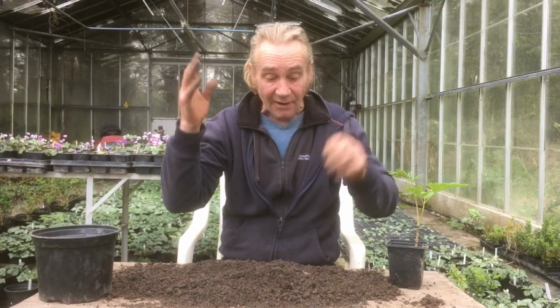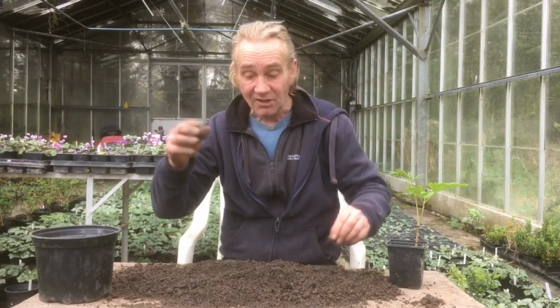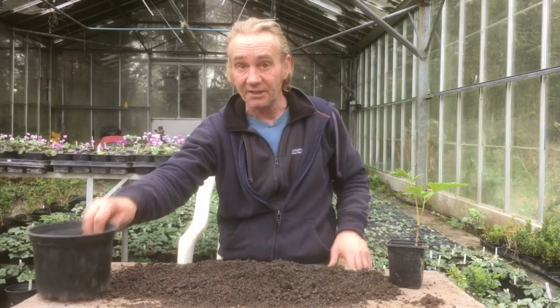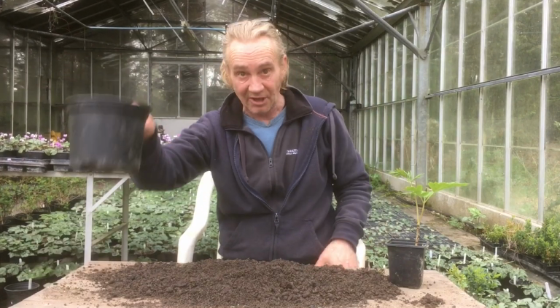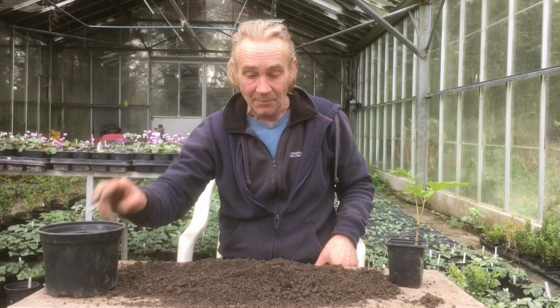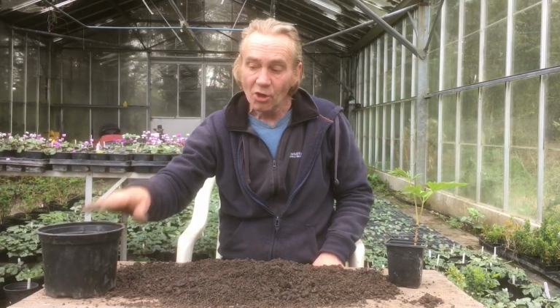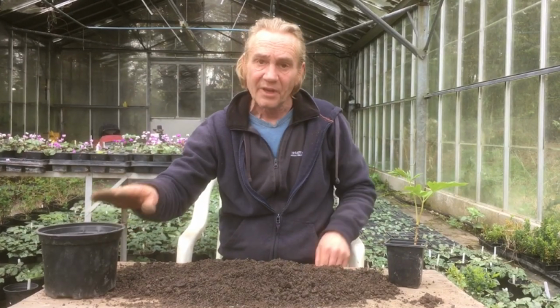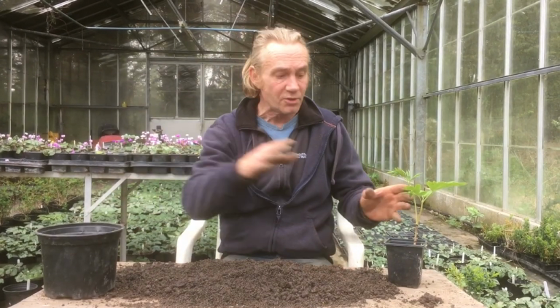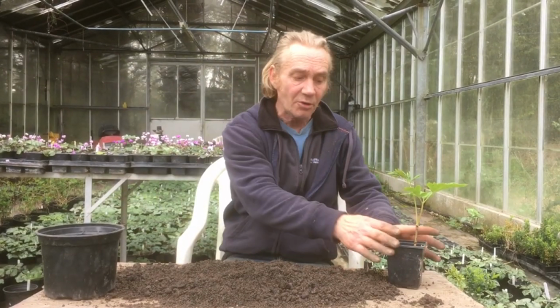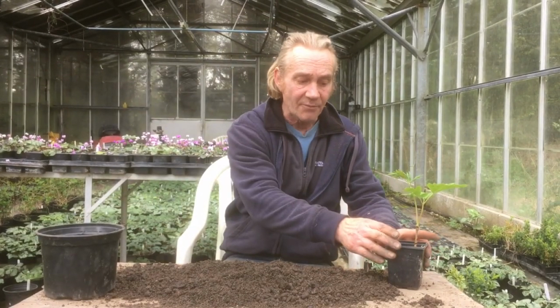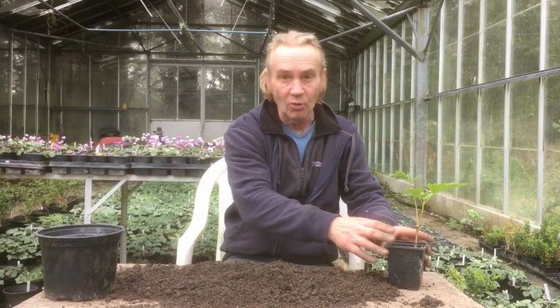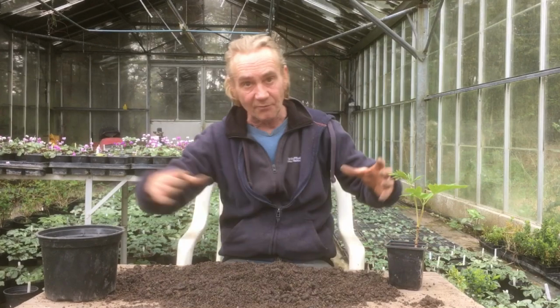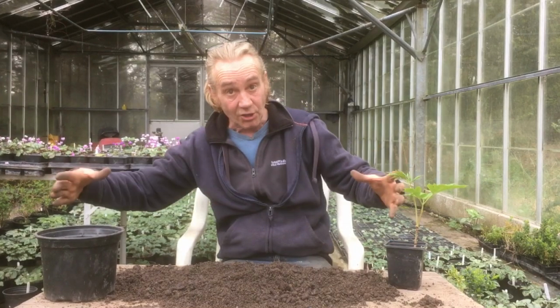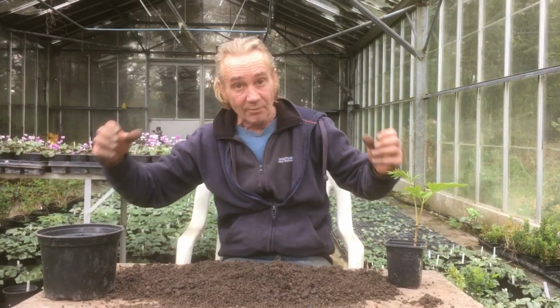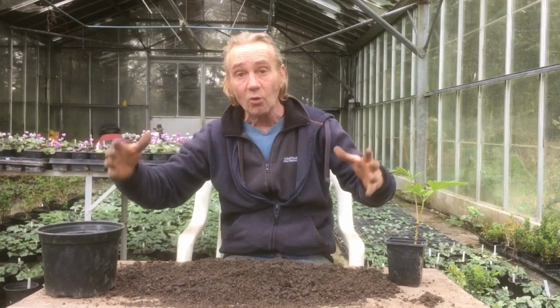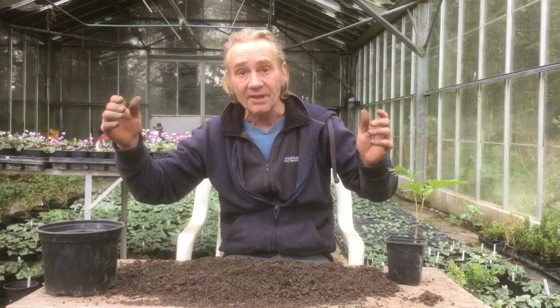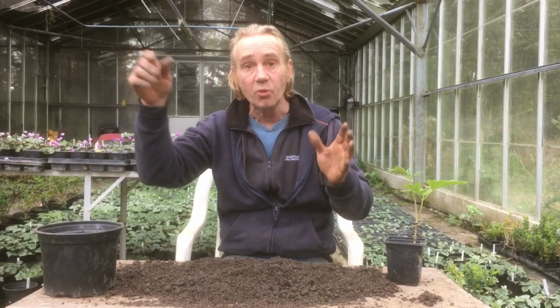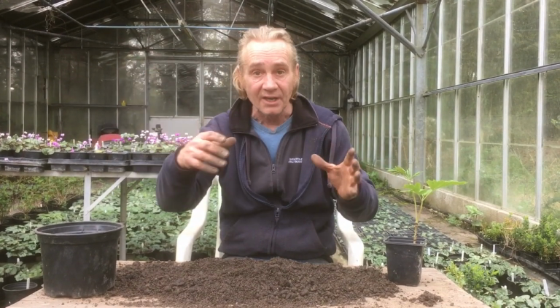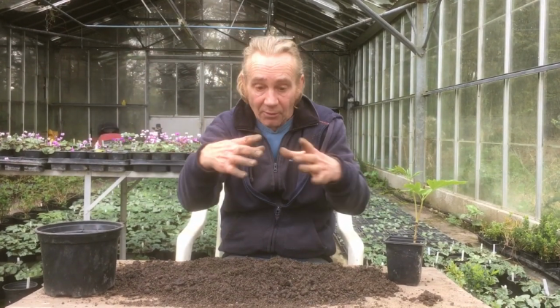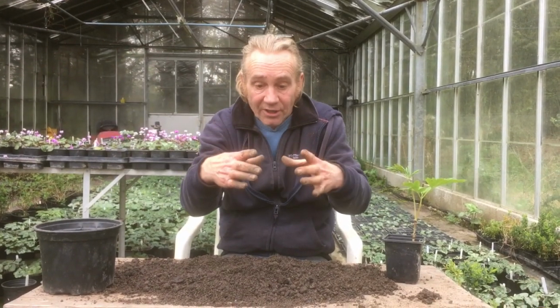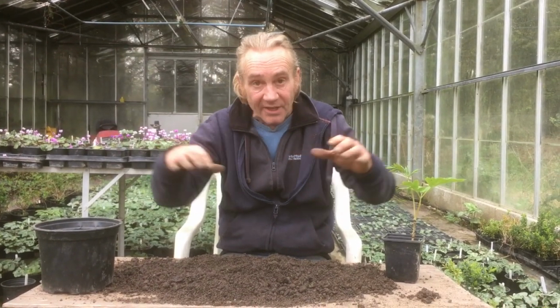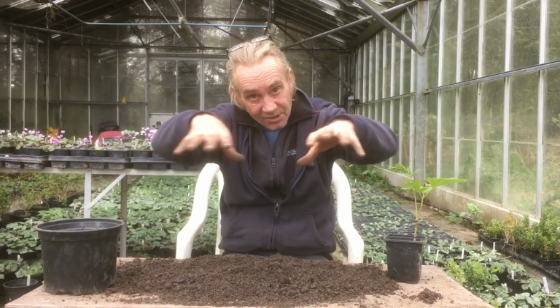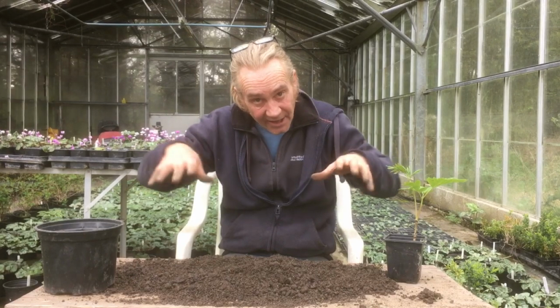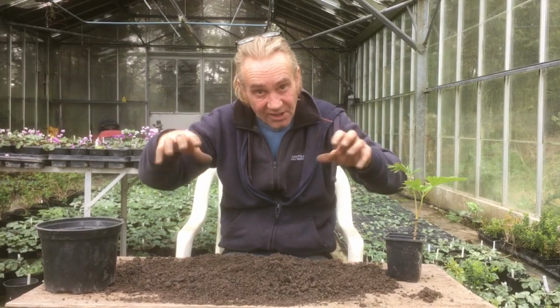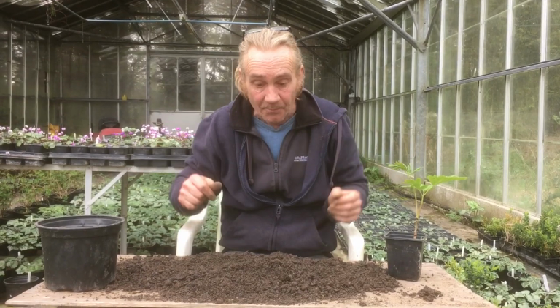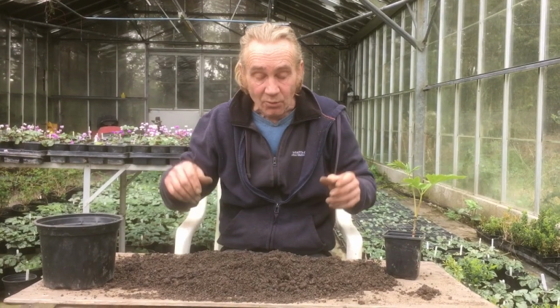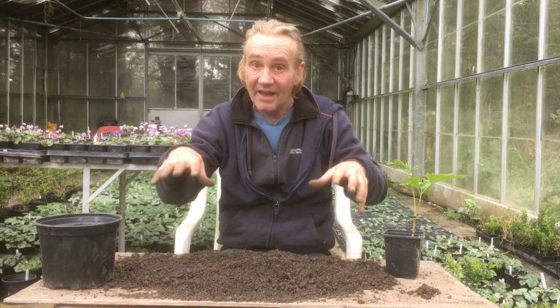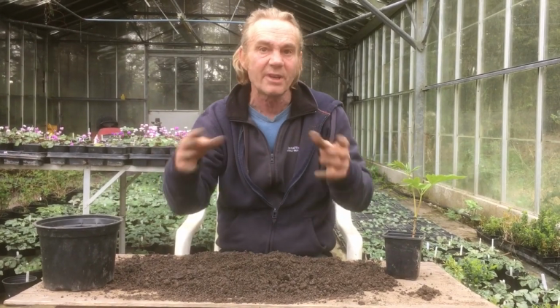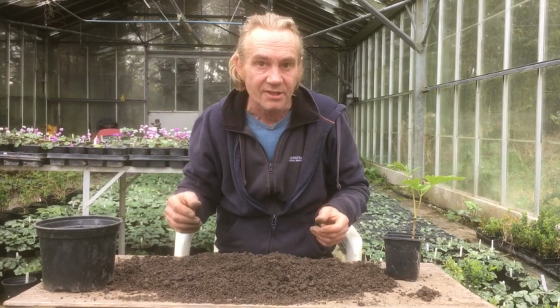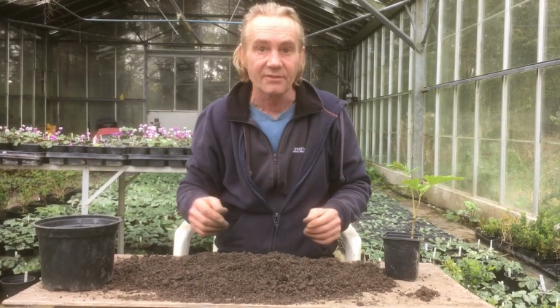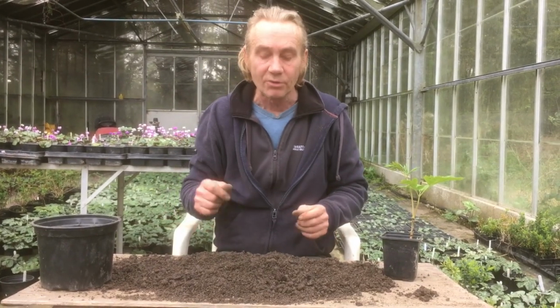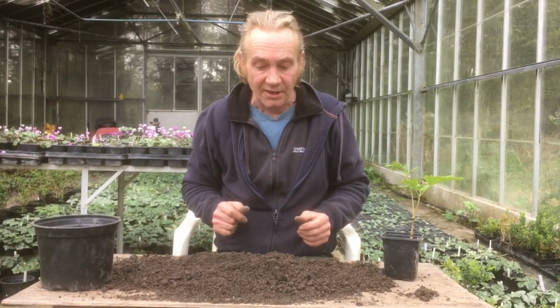For this we need a bigger pot, but not too big. You don't want to plant something small into something huge, because what will happen is when you water, the plant will only drink the middle bits and the outside around the edge will stay wet, and that will increase the chance of getting mould and things like this.